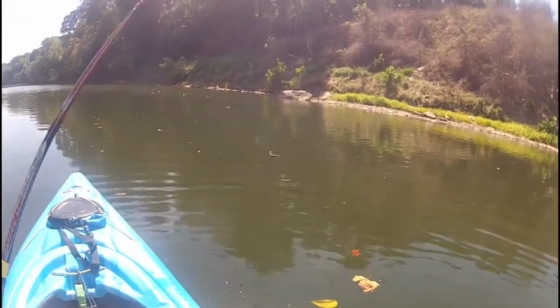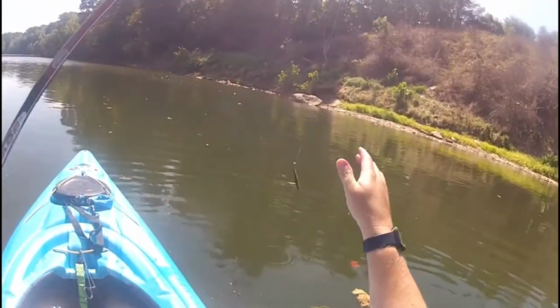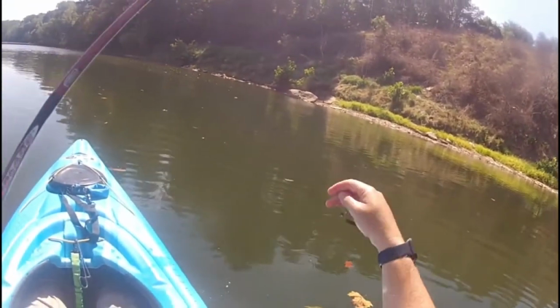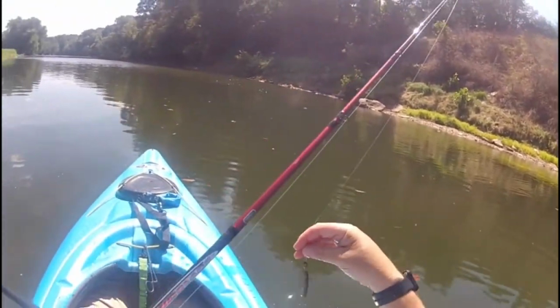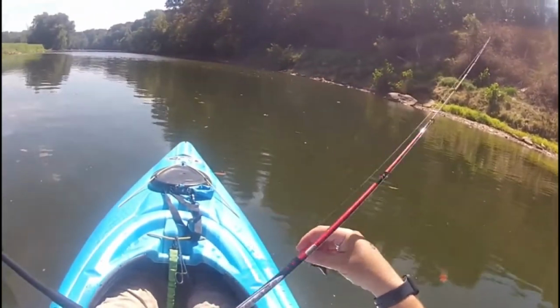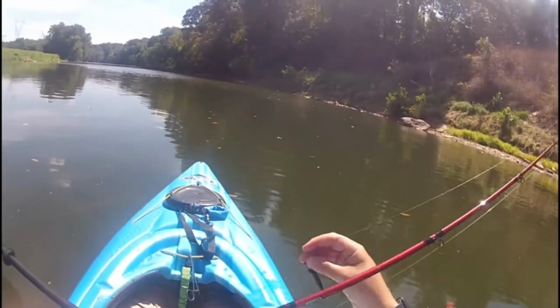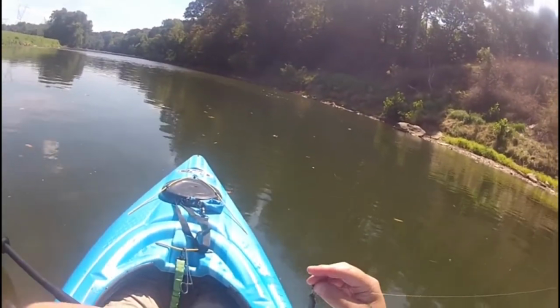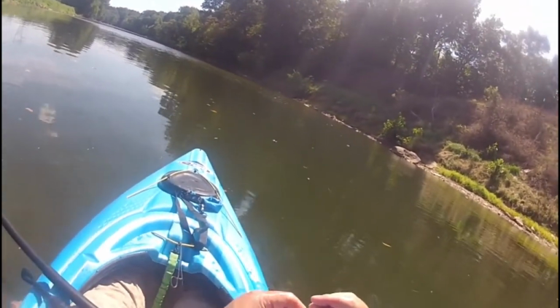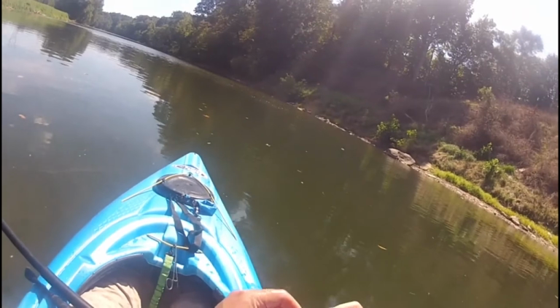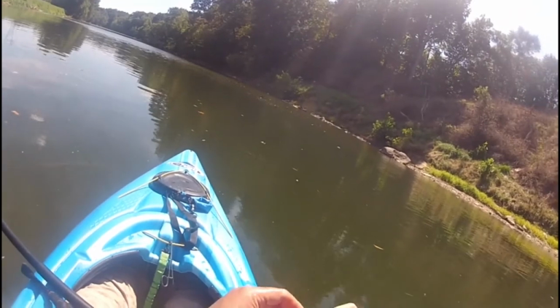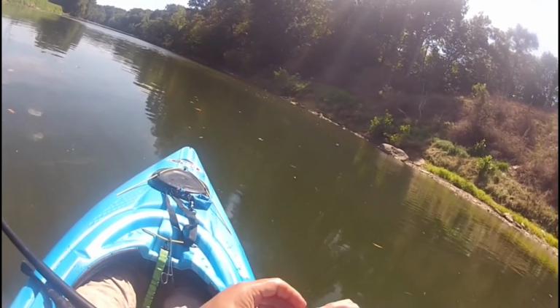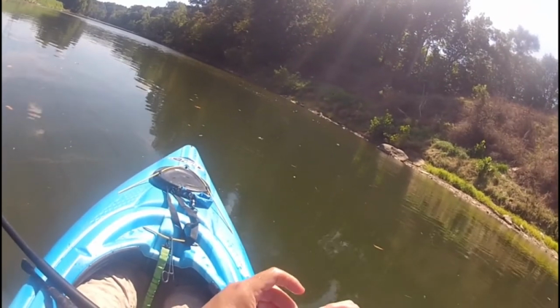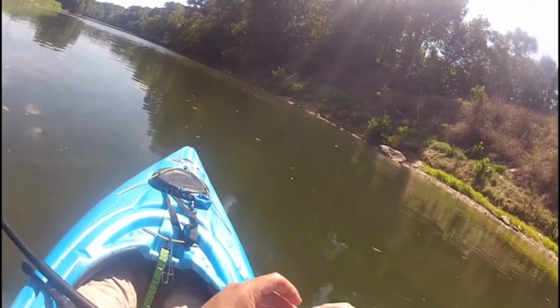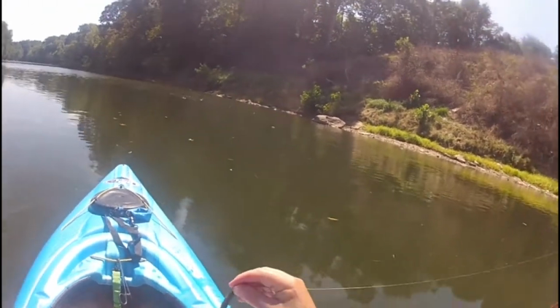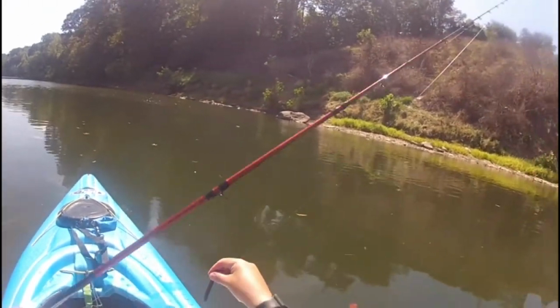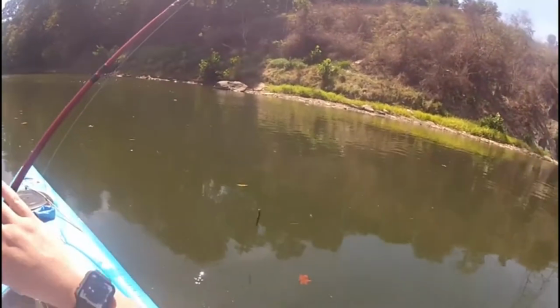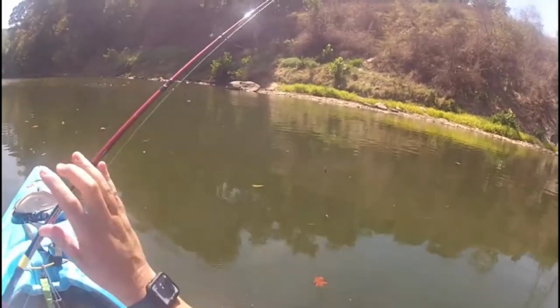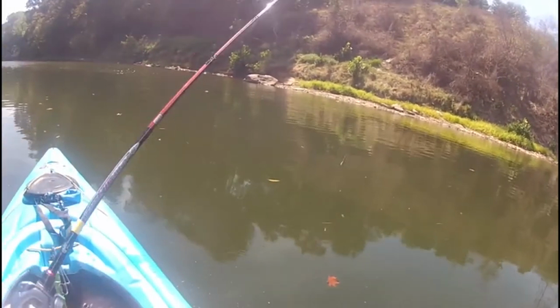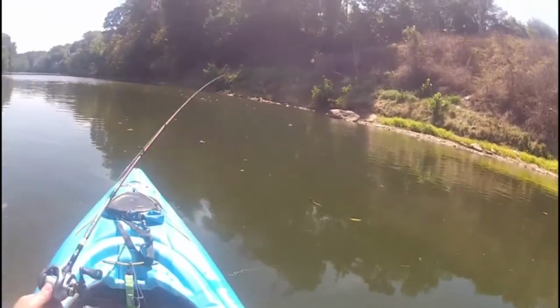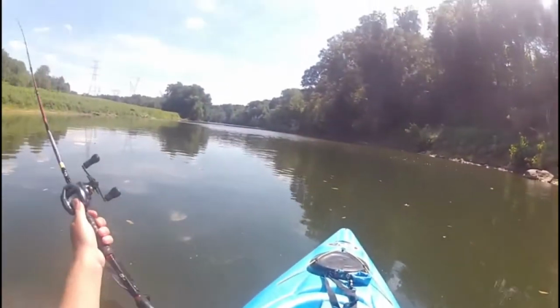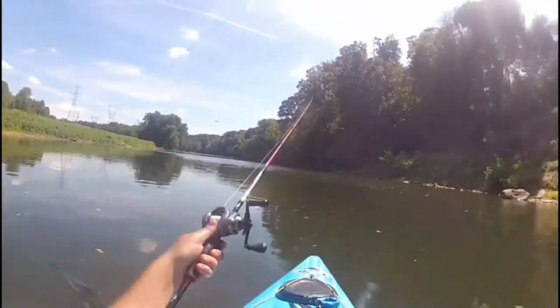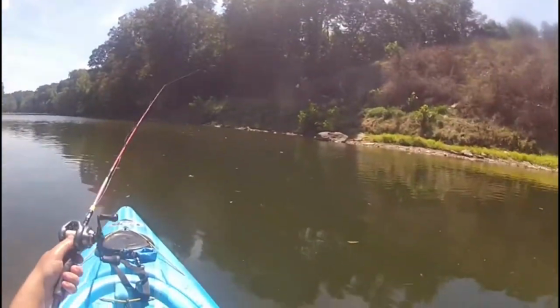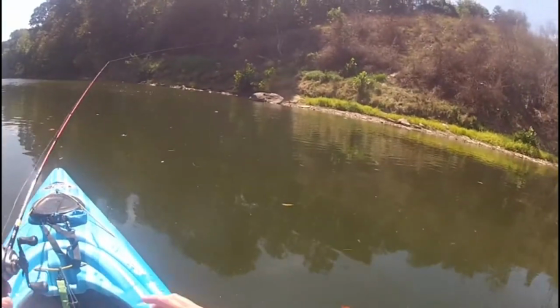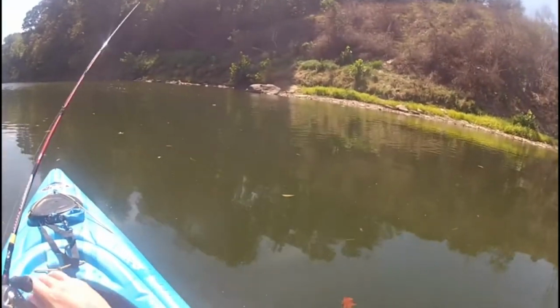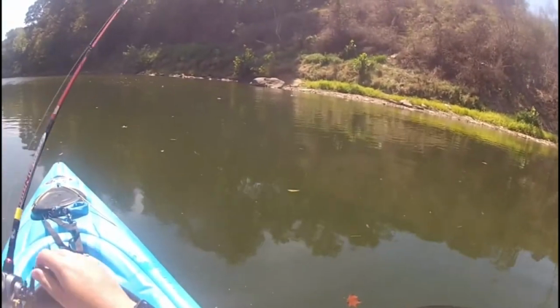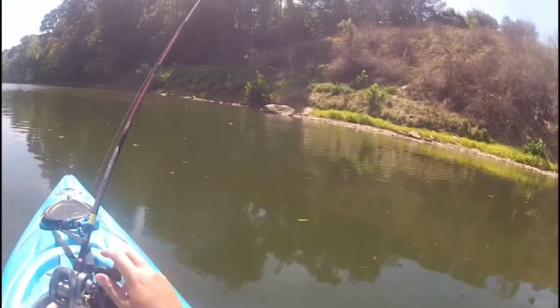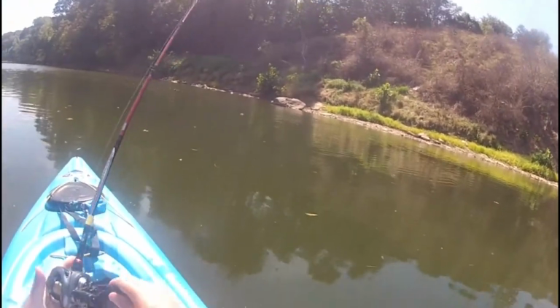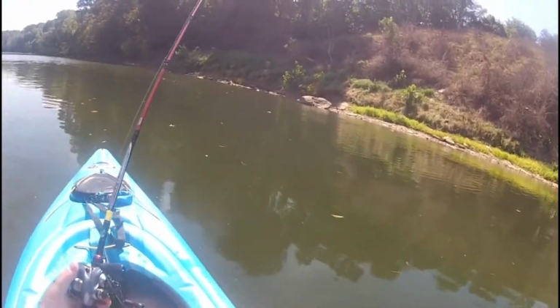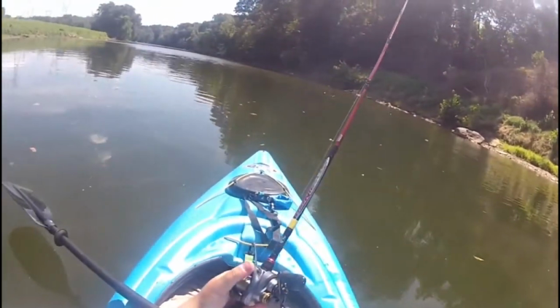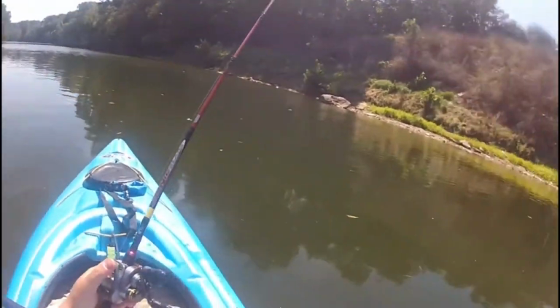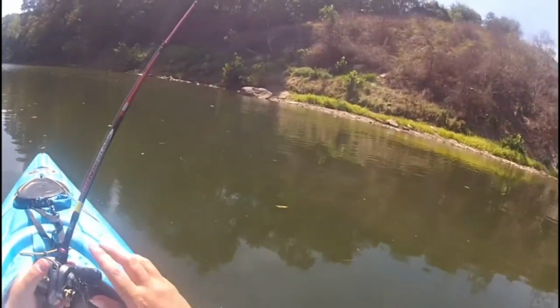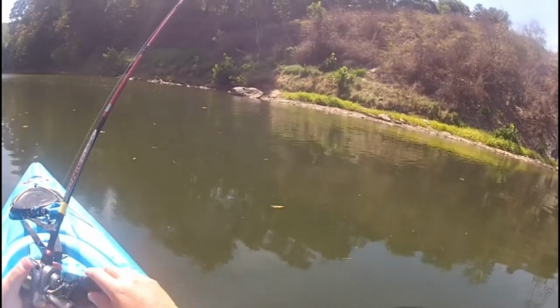It has worn my hook out, so much so that the hook is loose in the actual head — I've never seen that before. He's still biting. That's gotta be fish 20, at least 20 now.